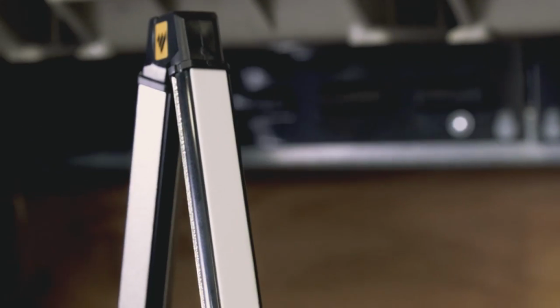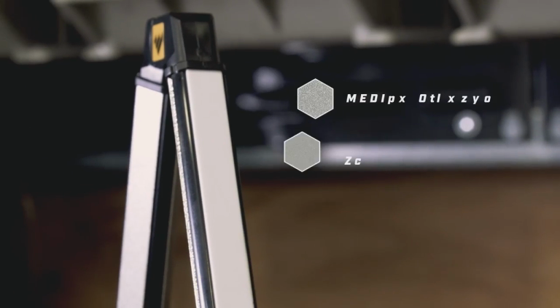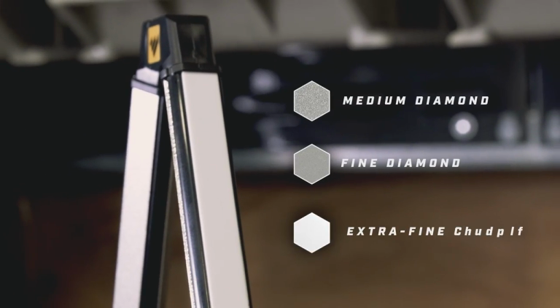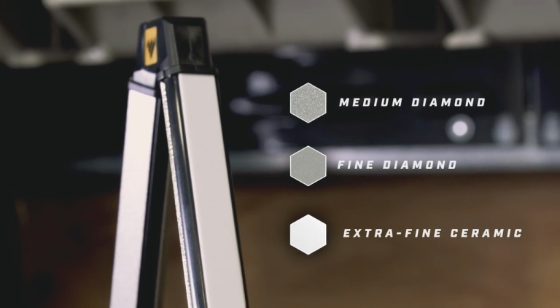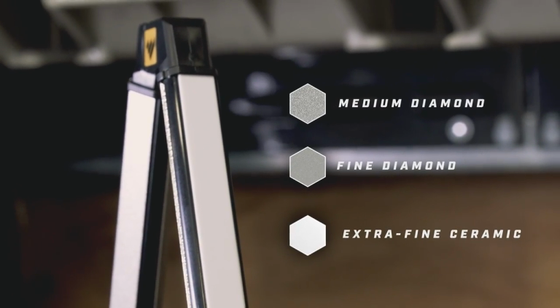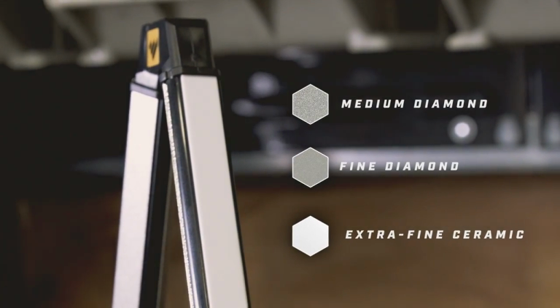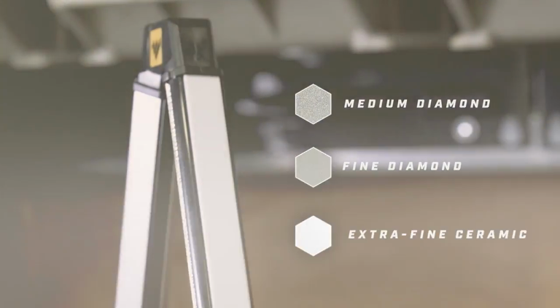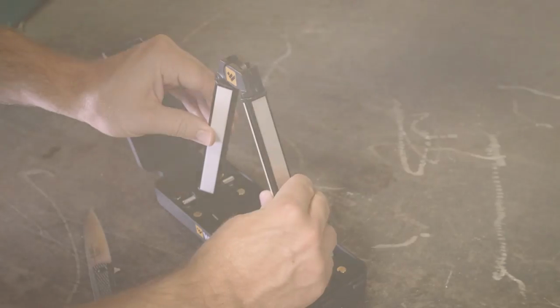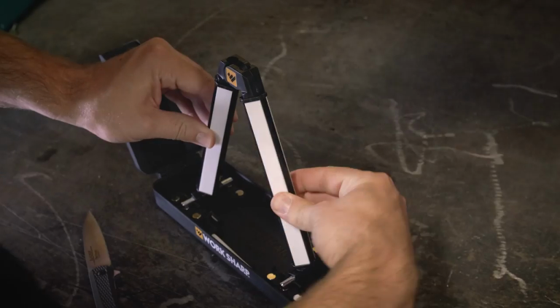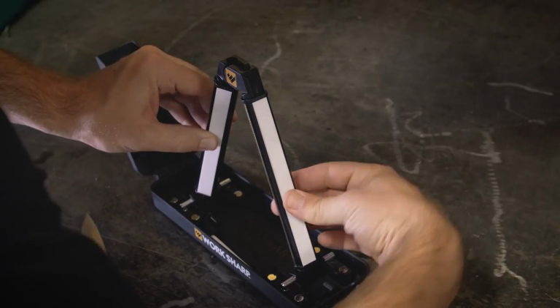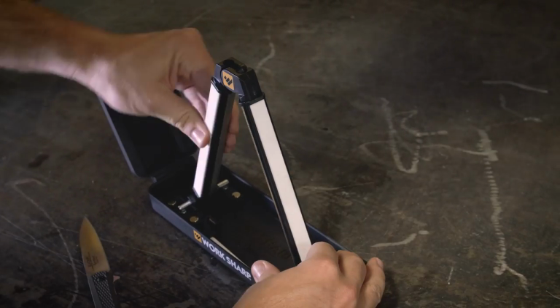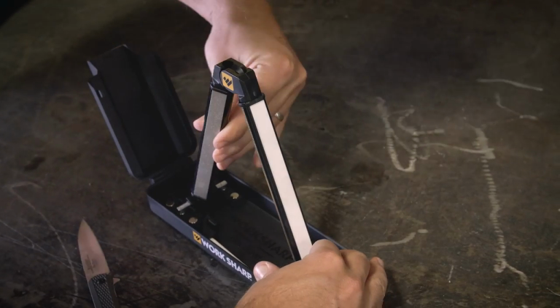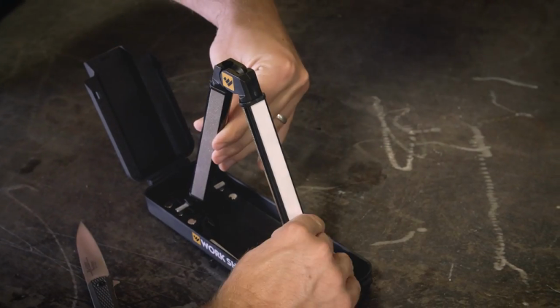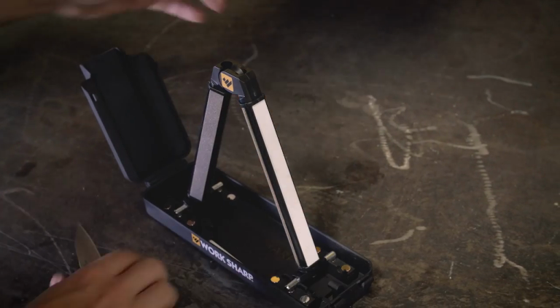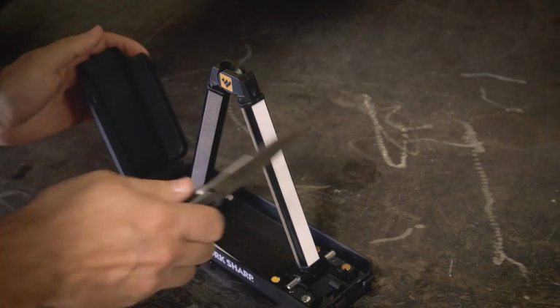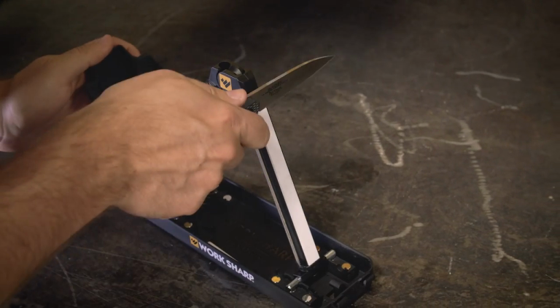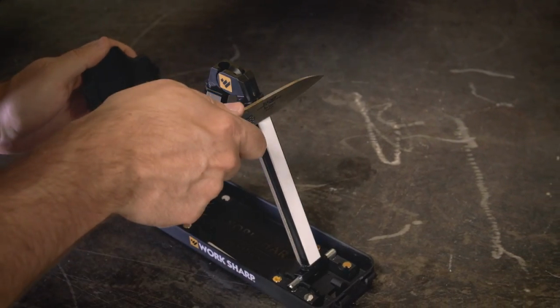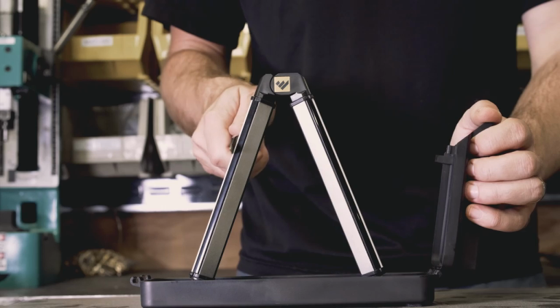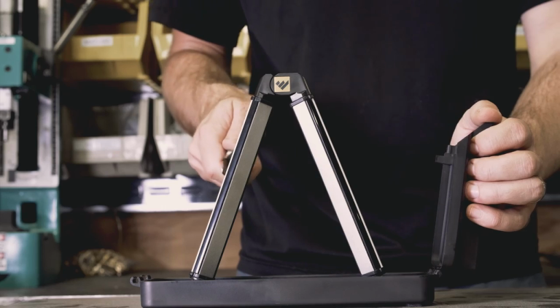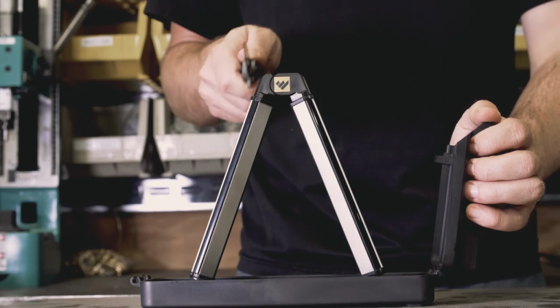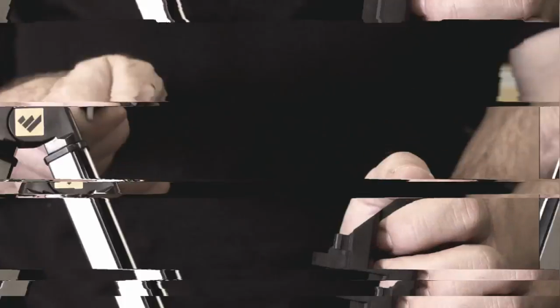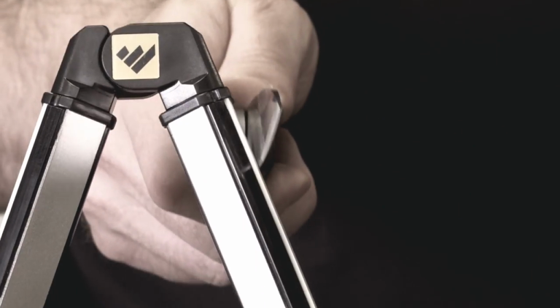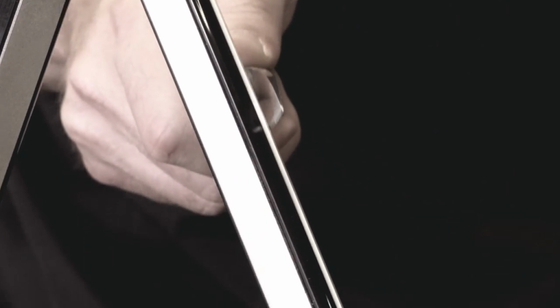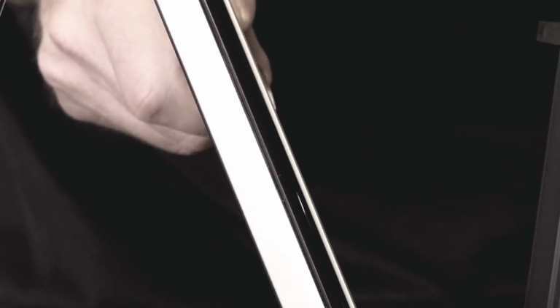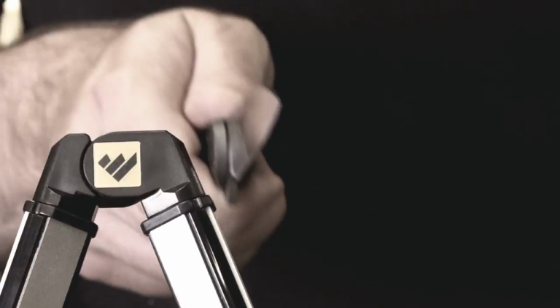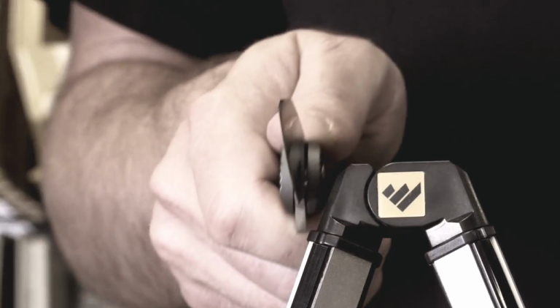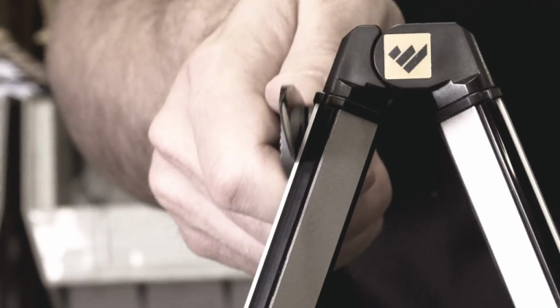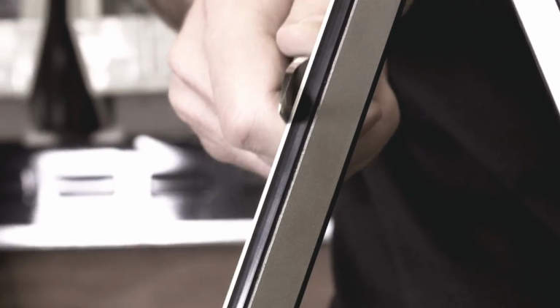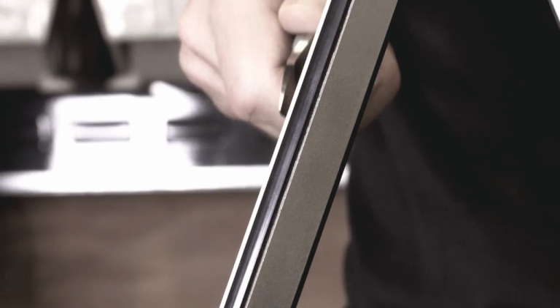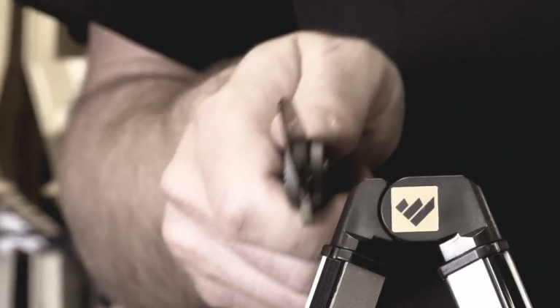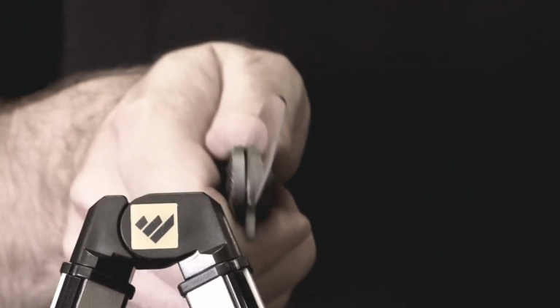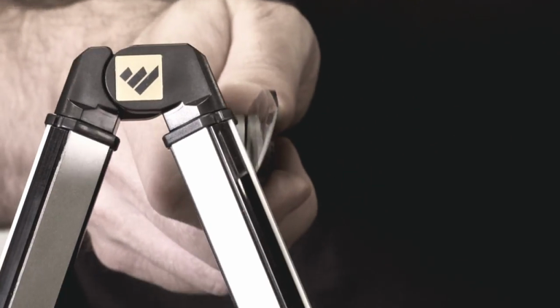It has three different abrasives on each side. You just rotate the arm to whatever abrasive you want. The object is you hold your knife in a vertical position all the time — we adjust the machine around you so you always do the same thing.